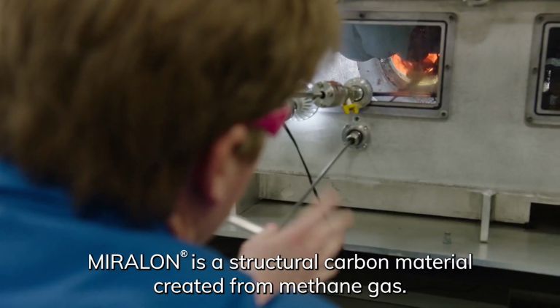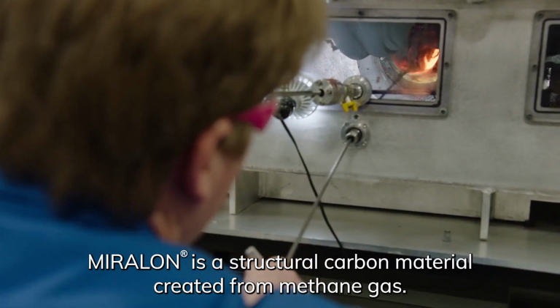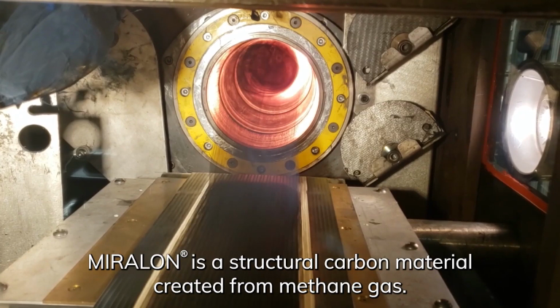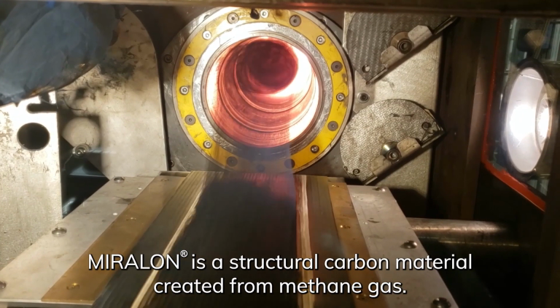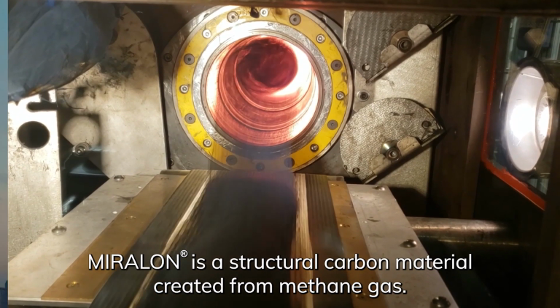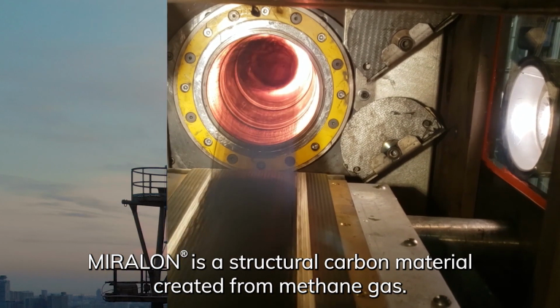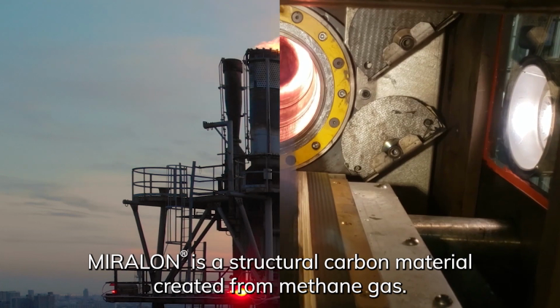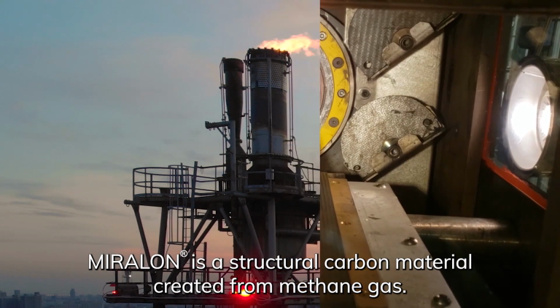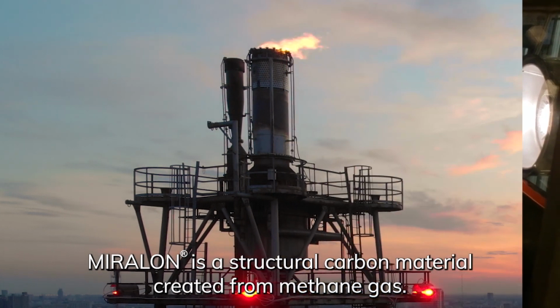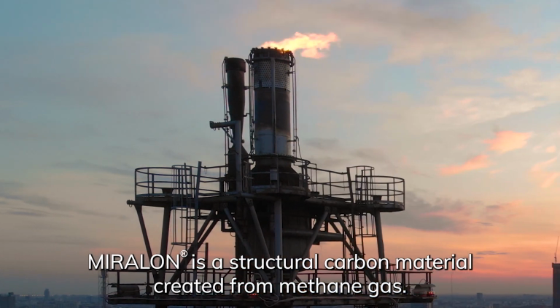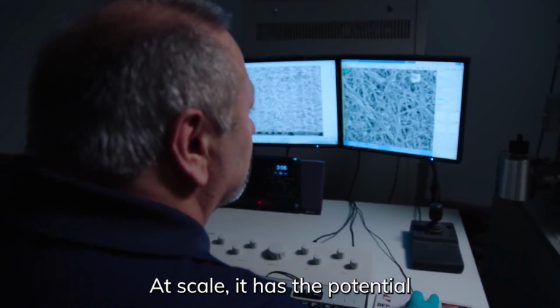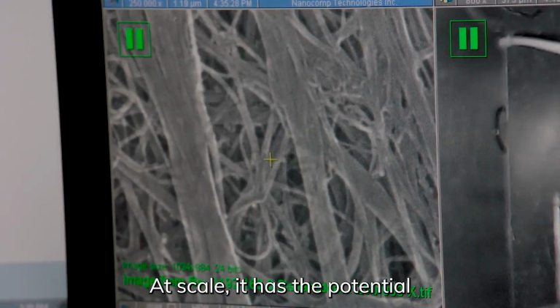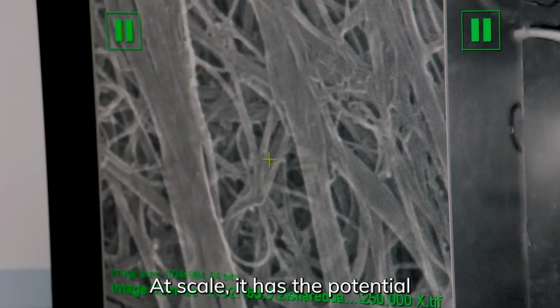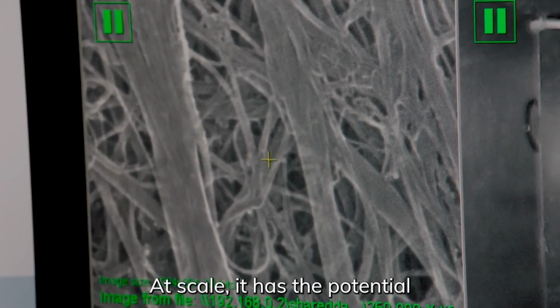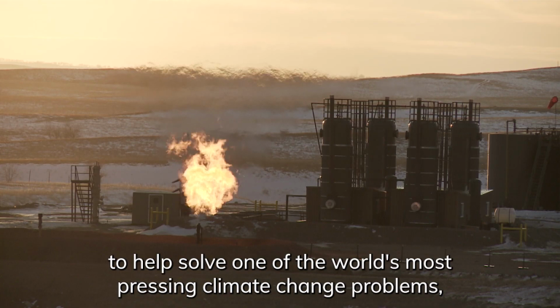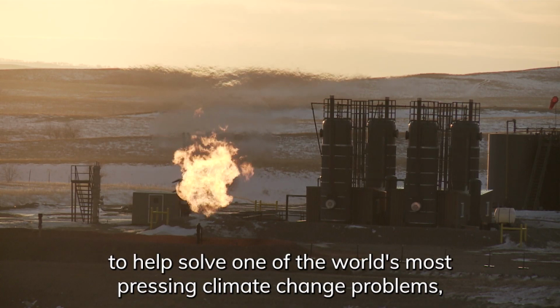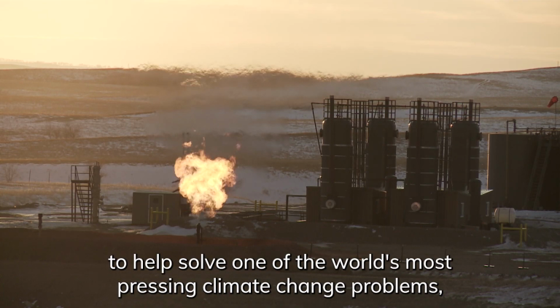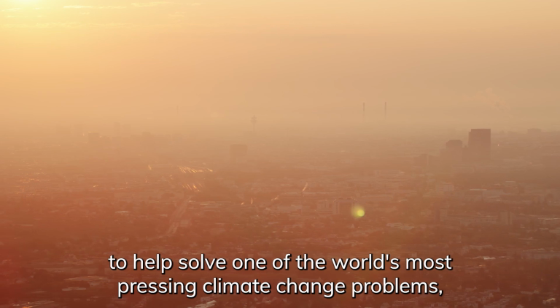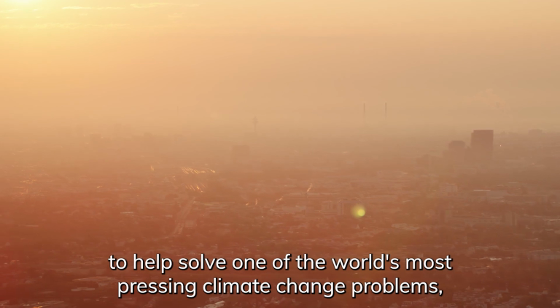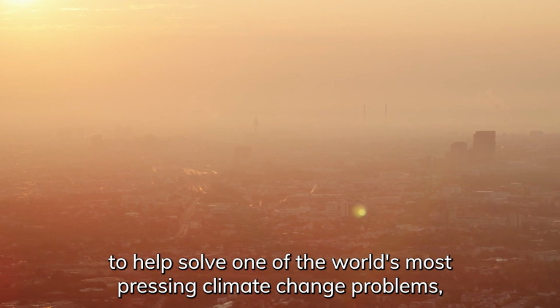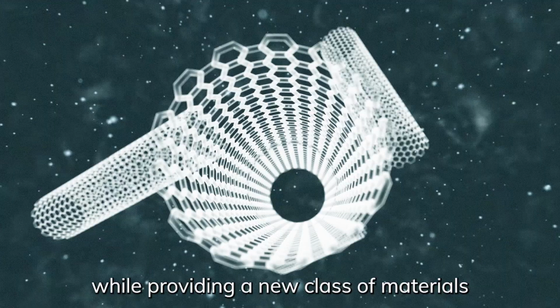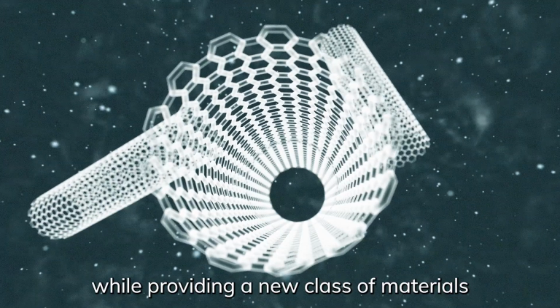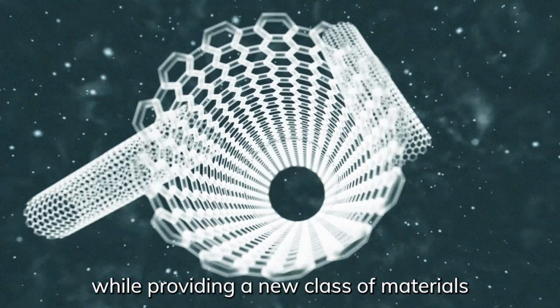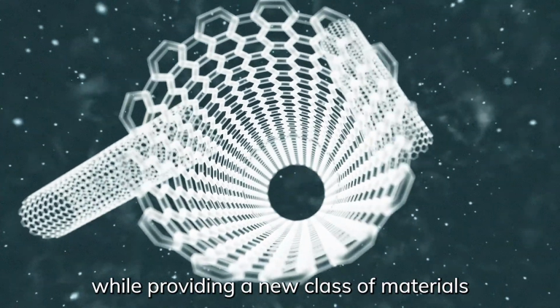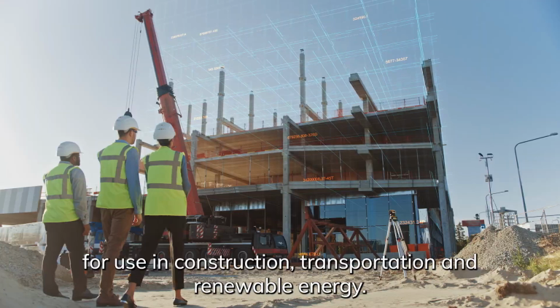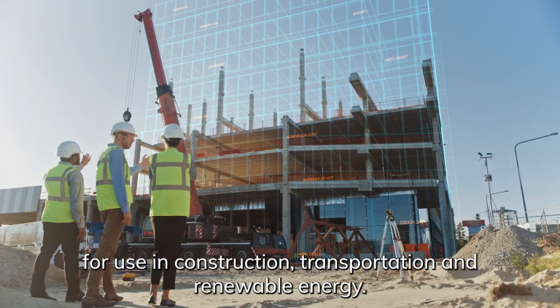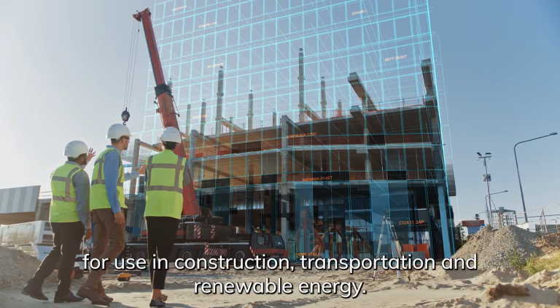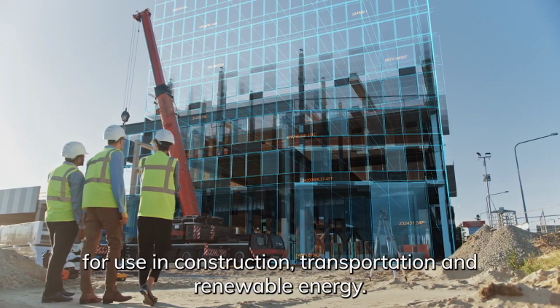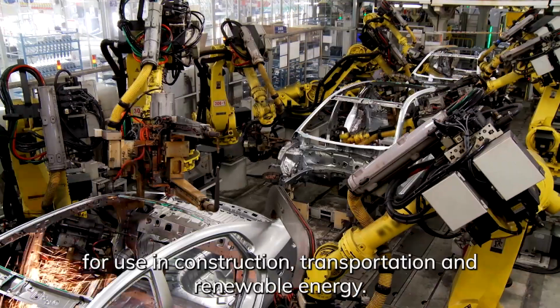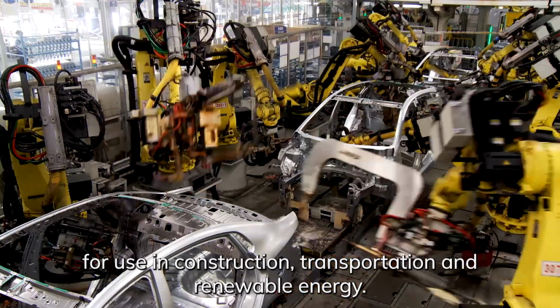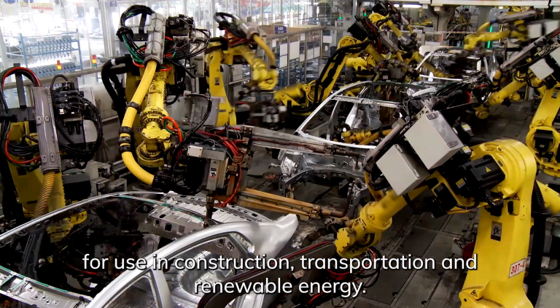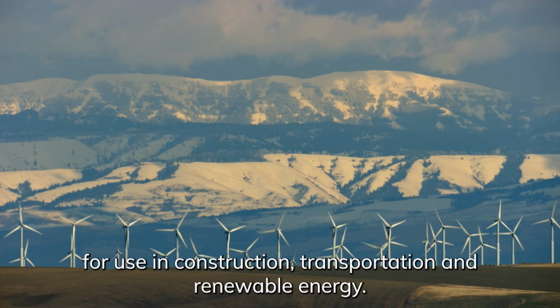Miralon is a structural carbon material created from methane gas. At scale, it has the potential to help solve one of the world's most pressing climate change problems while providing a new class of materials for use in construction, transportation, and renewable energy.